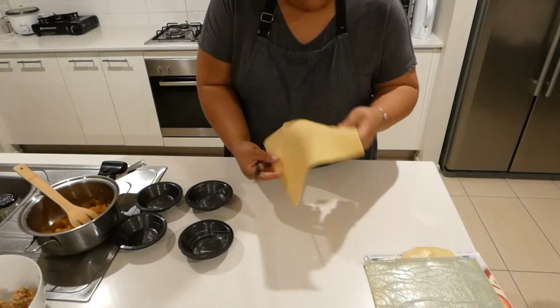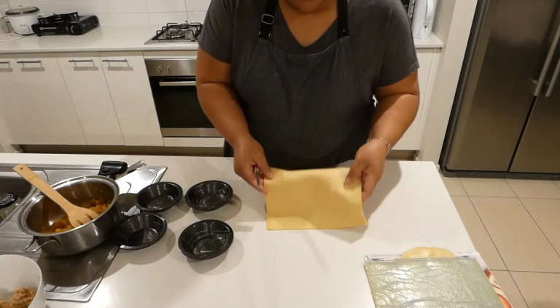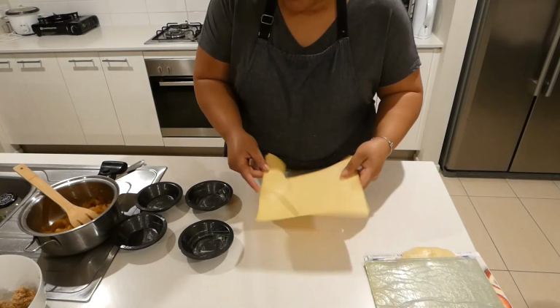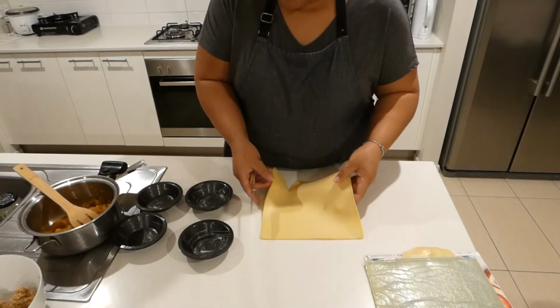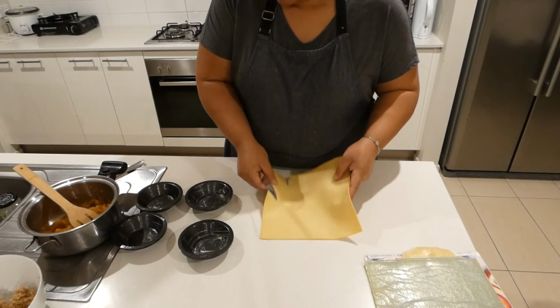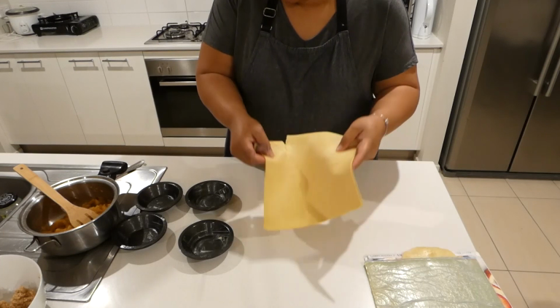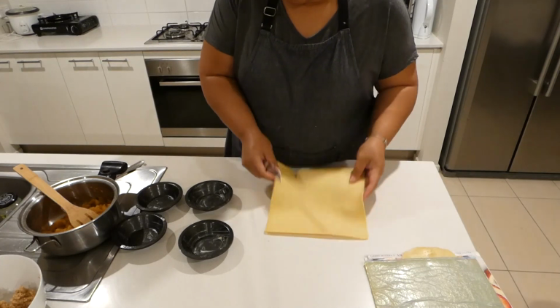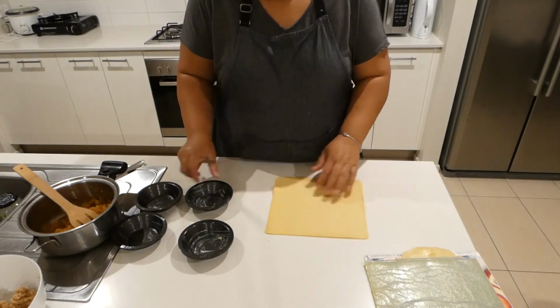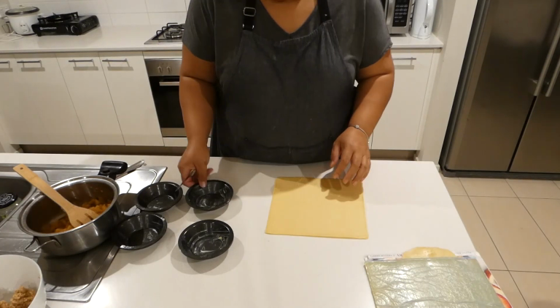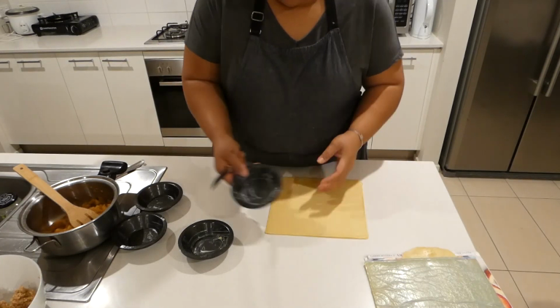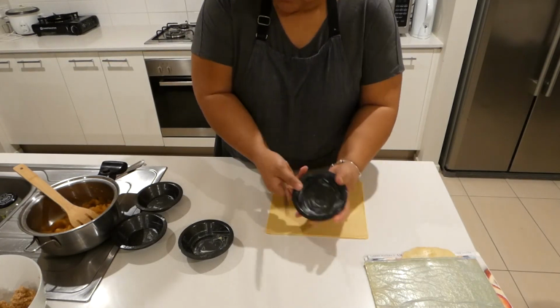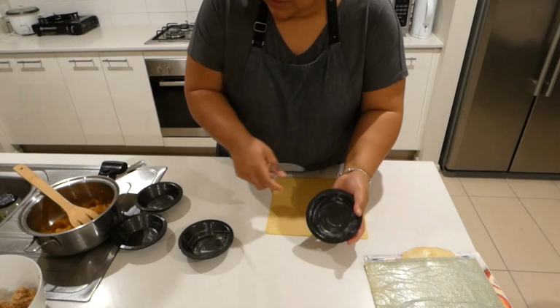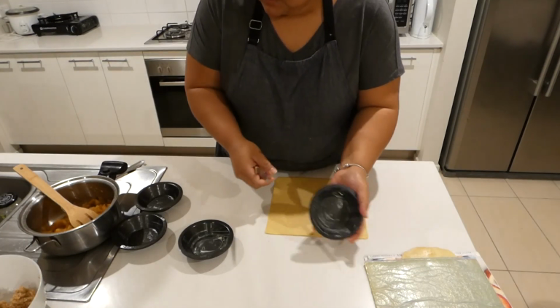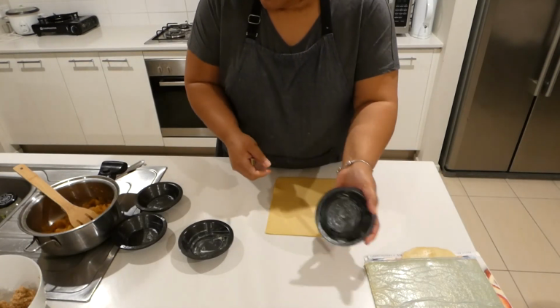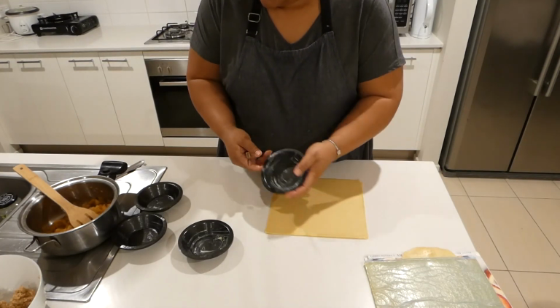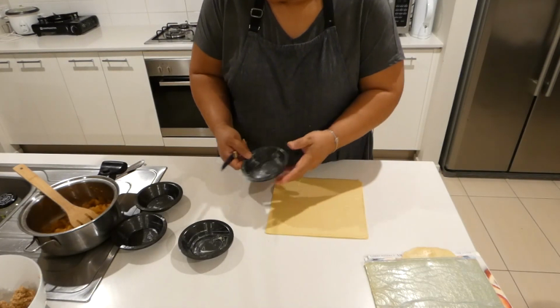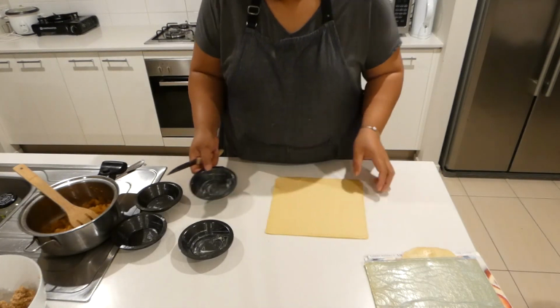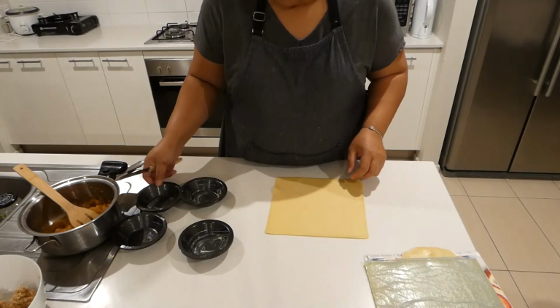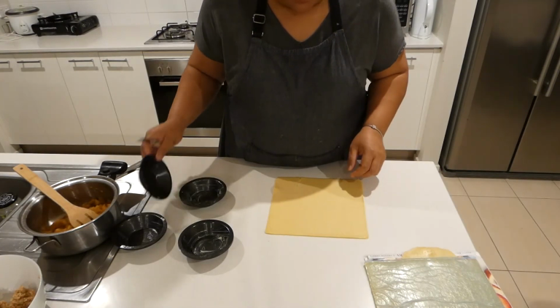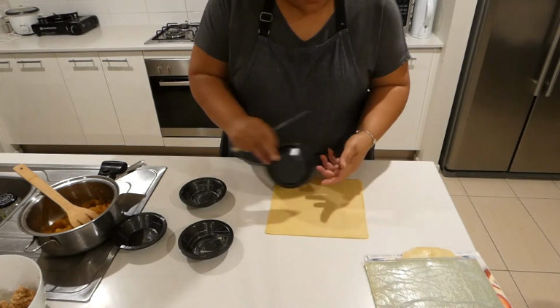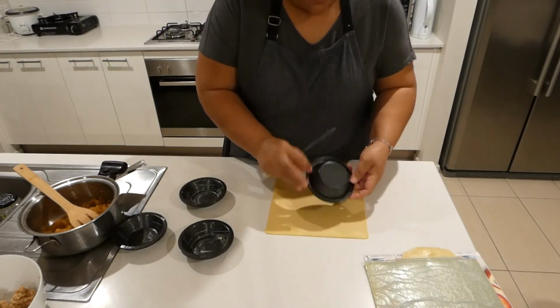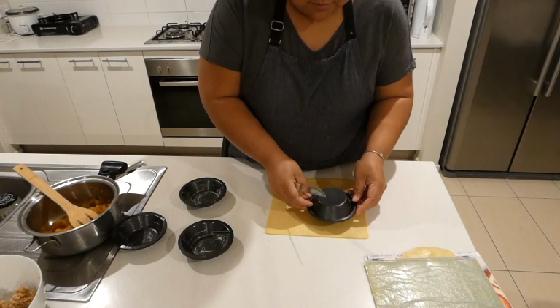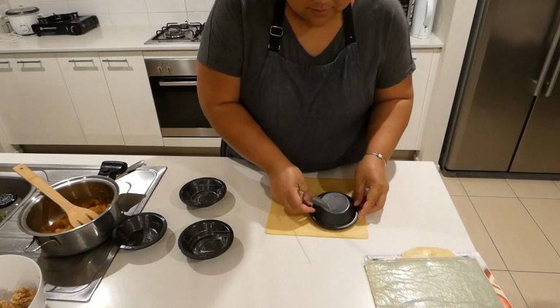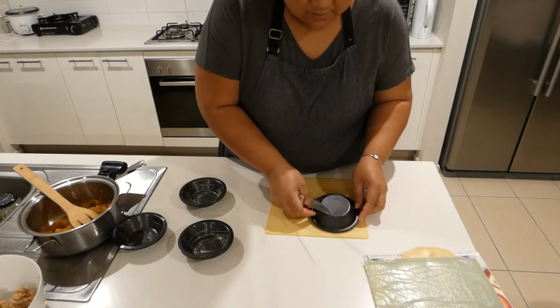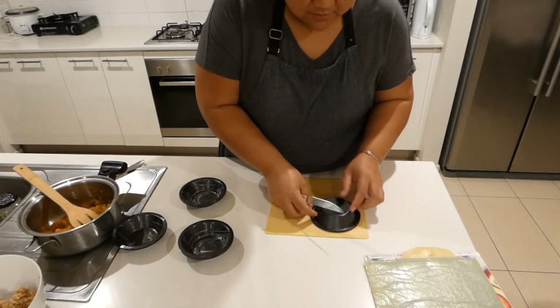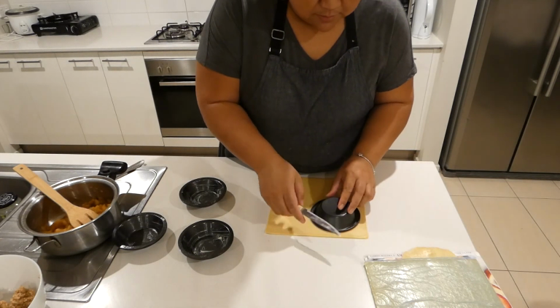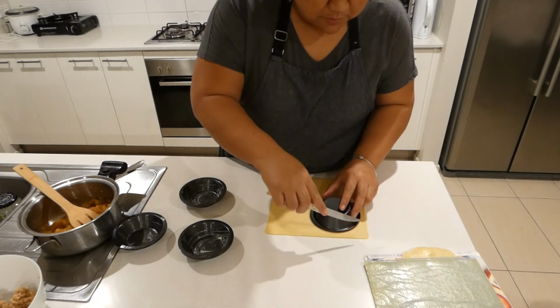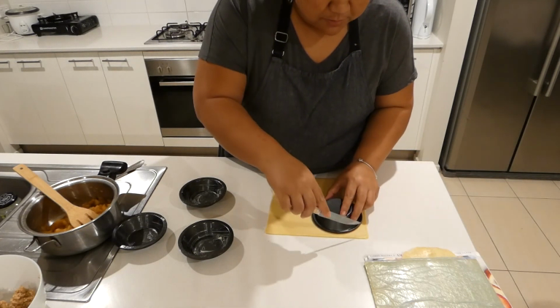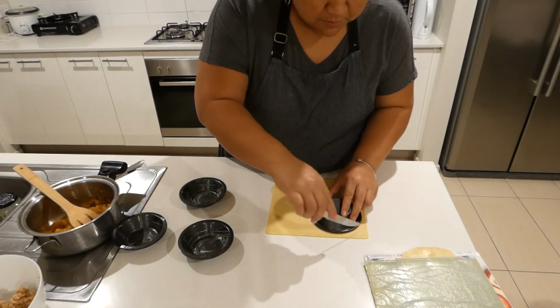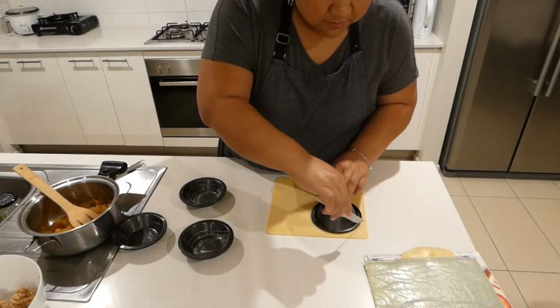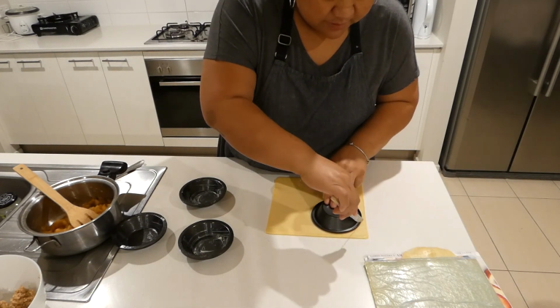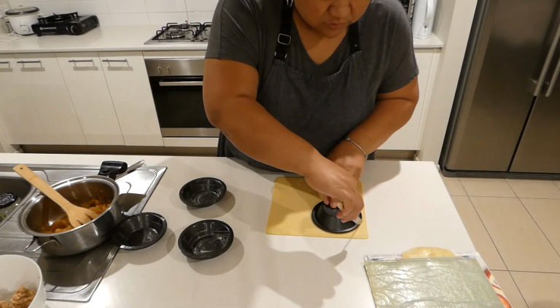So I have short crust pastry and I have buttered my tins. I'm going to cut some pastry.